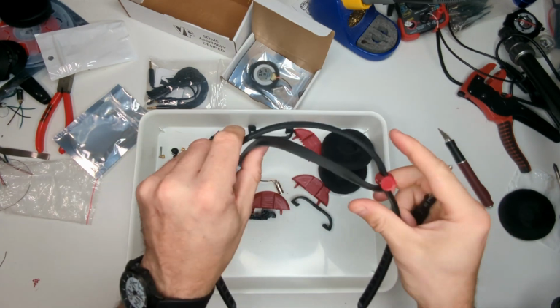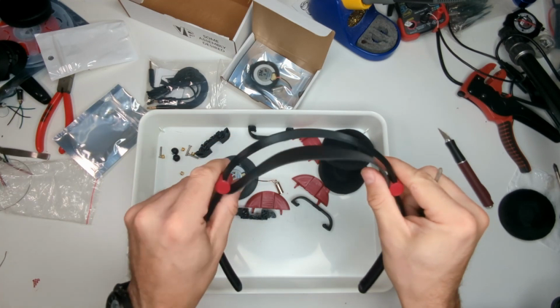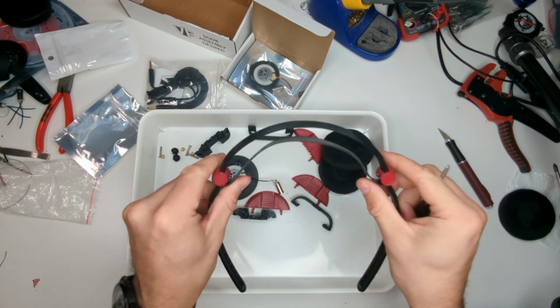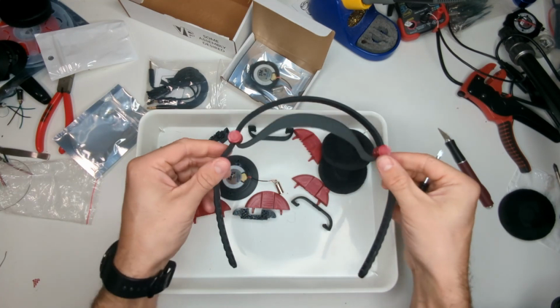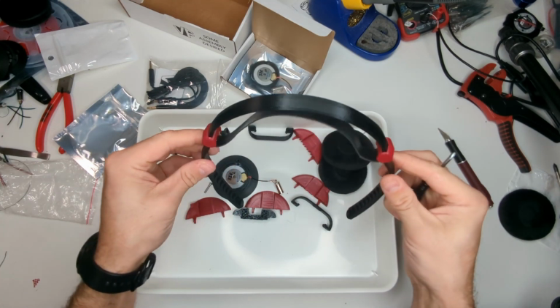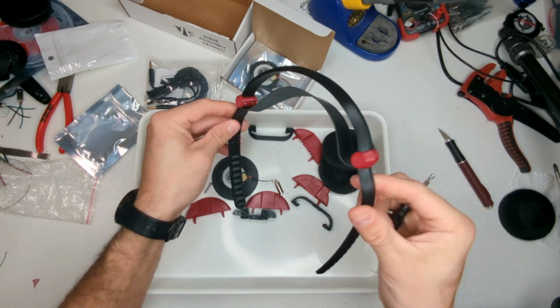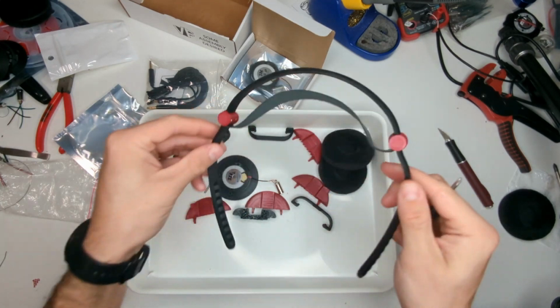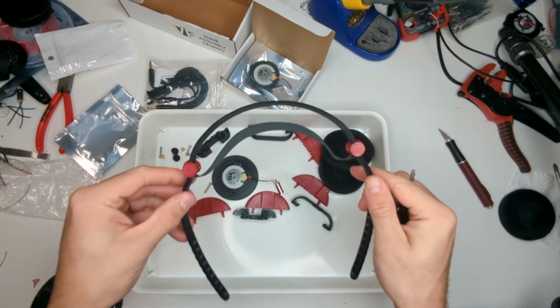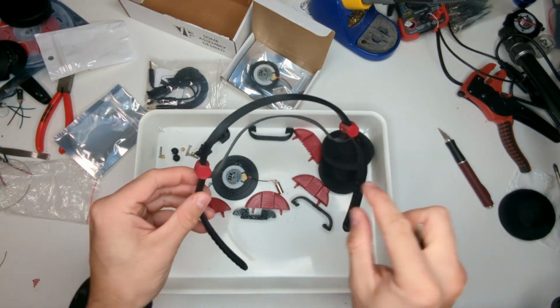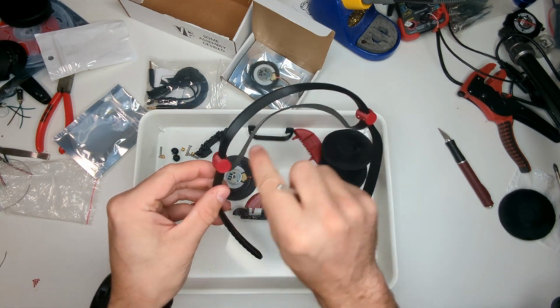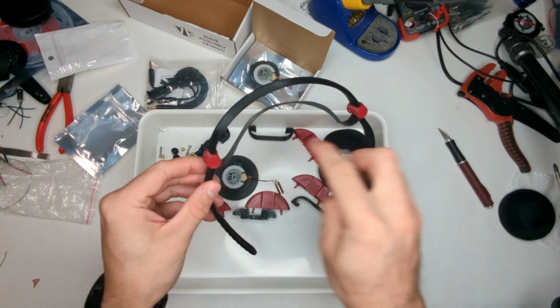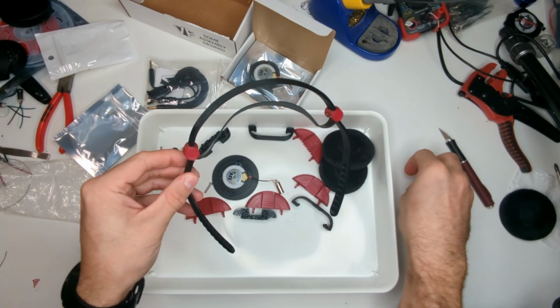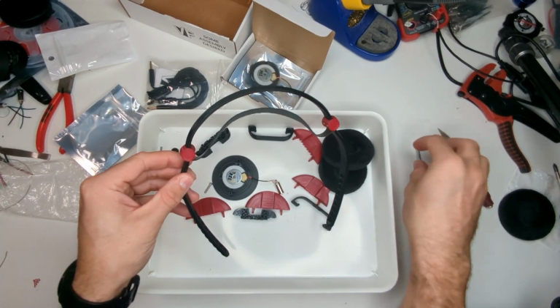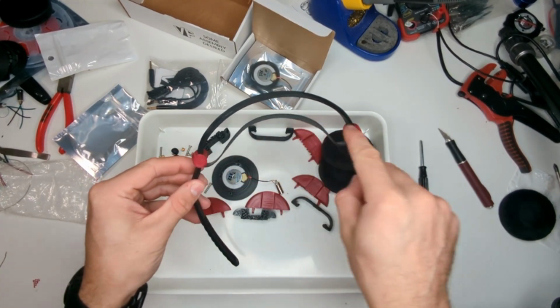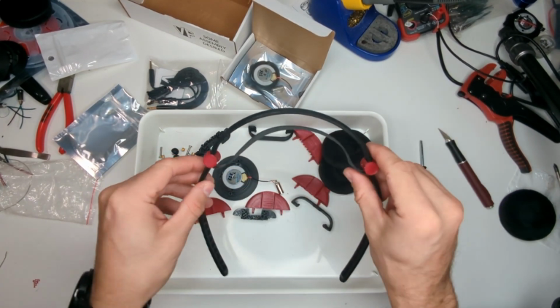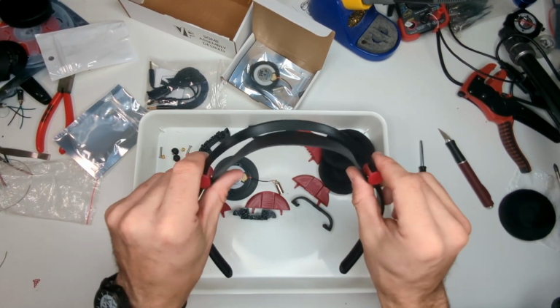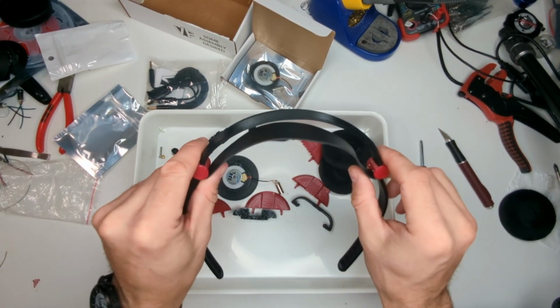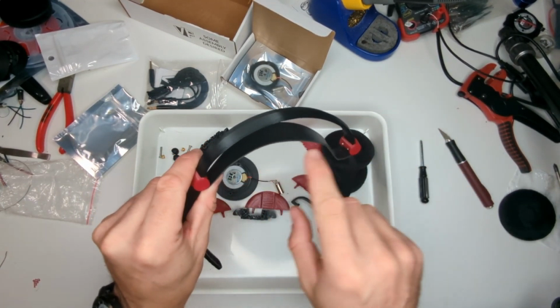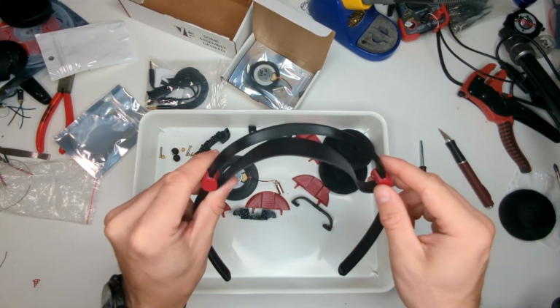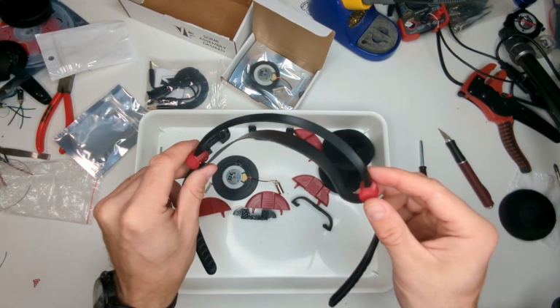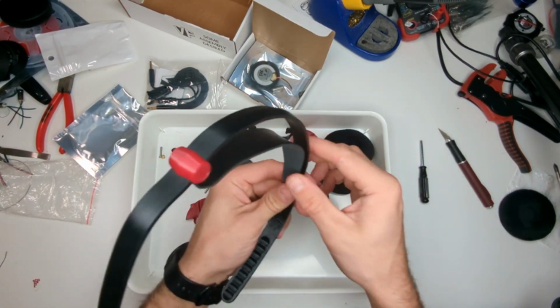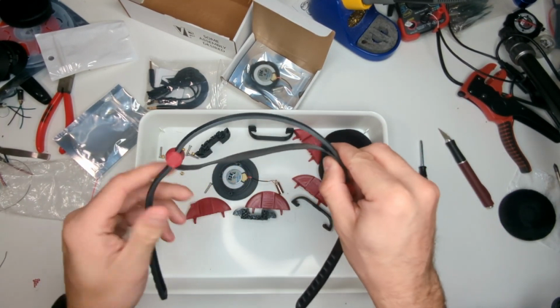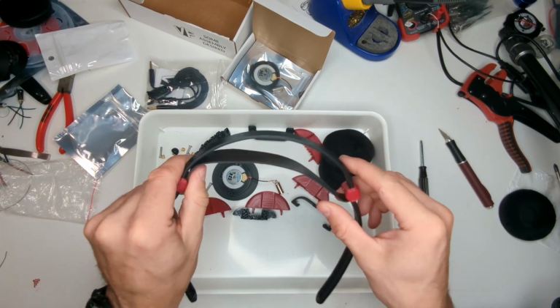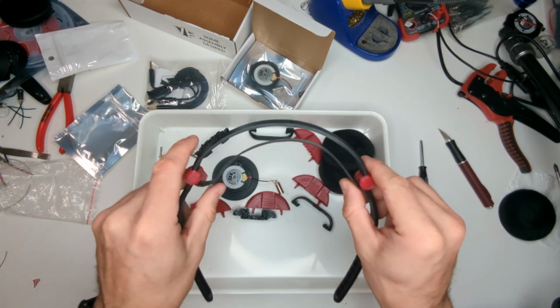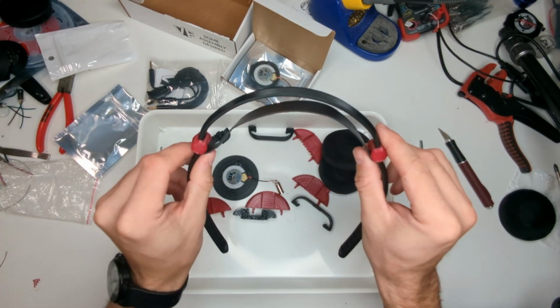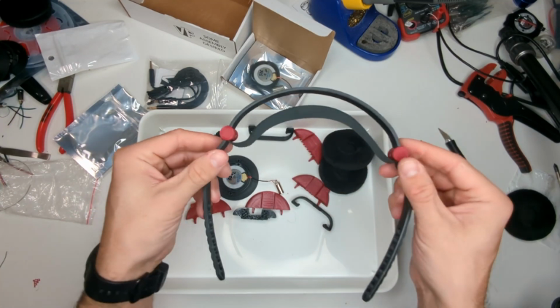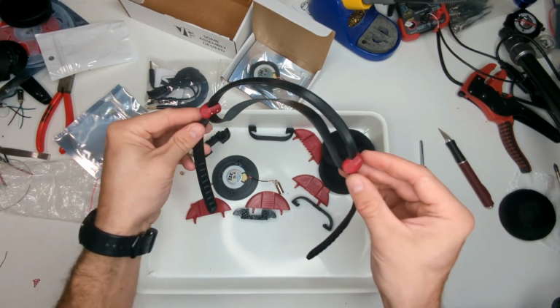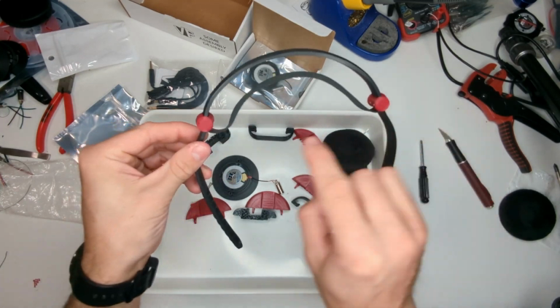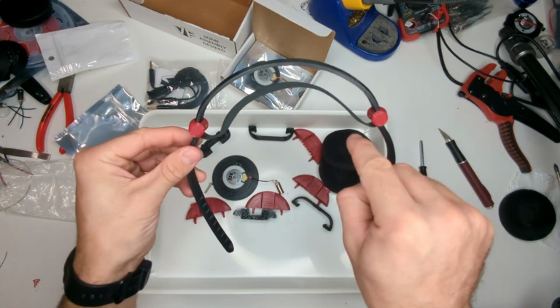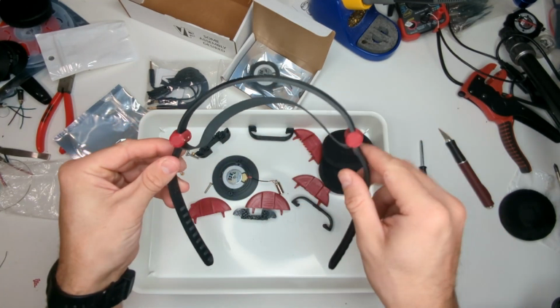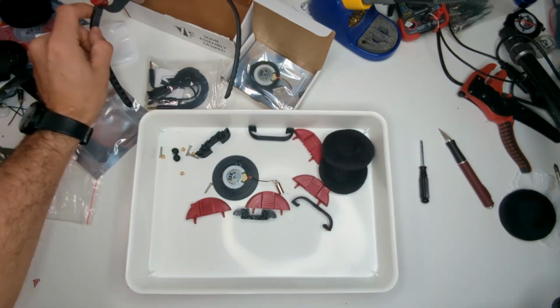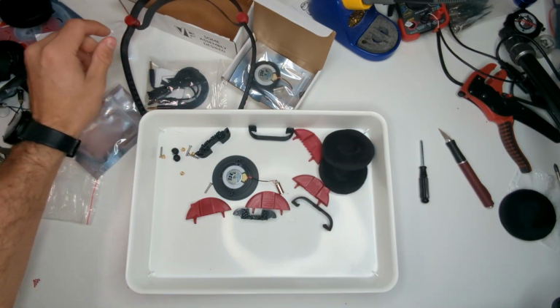That's our headband complete. If this leather doesn't look right out of the box, don't worry about it — just wear it for a while. Use your headphones and it'll wear into this perfect little mustache shape.